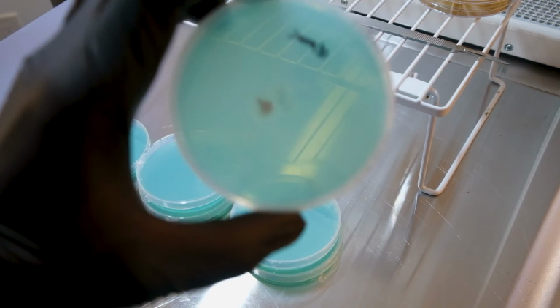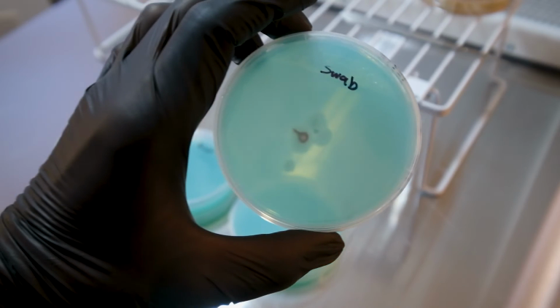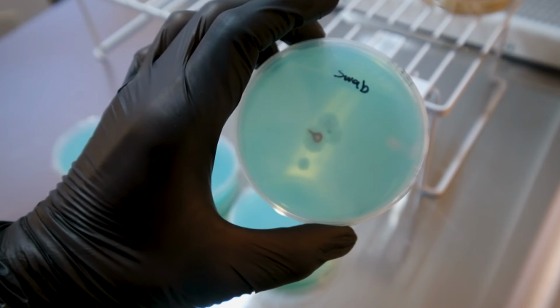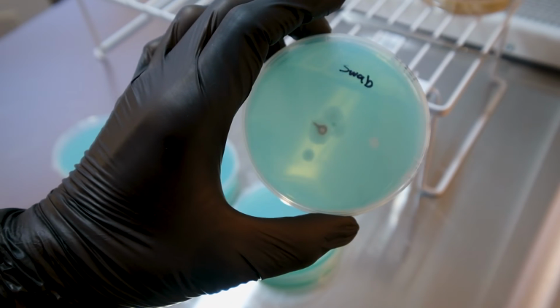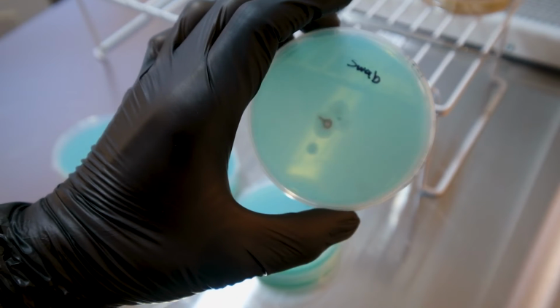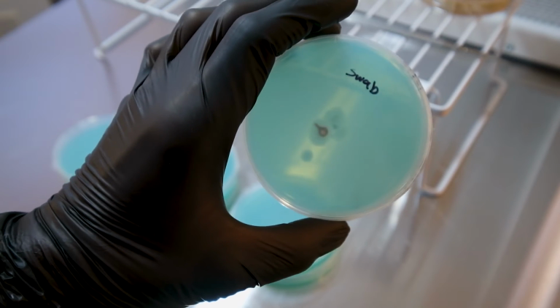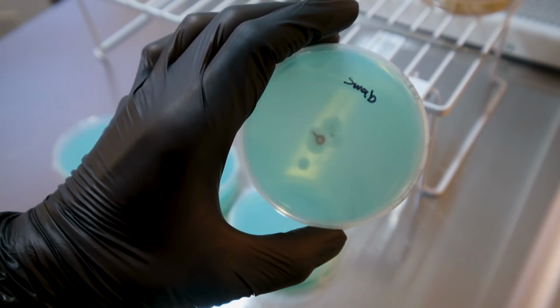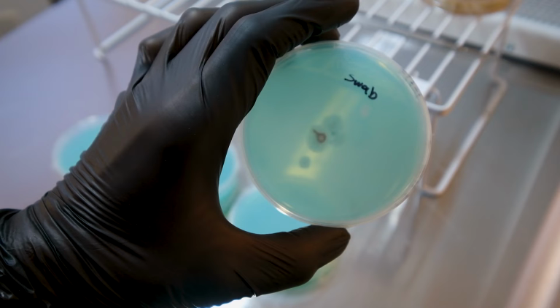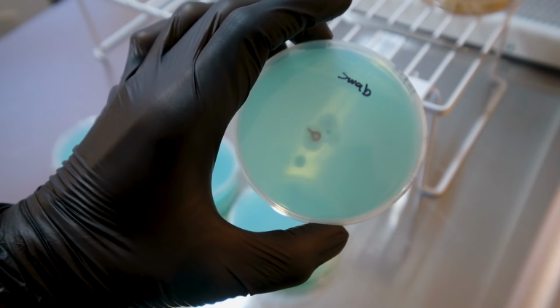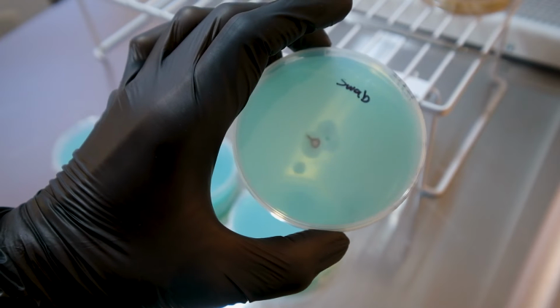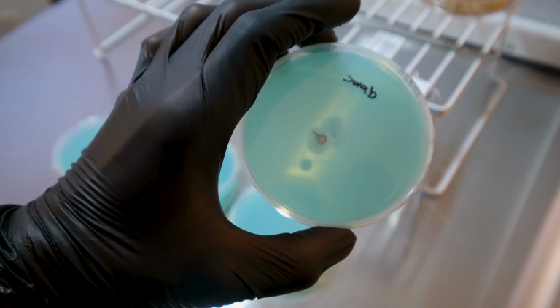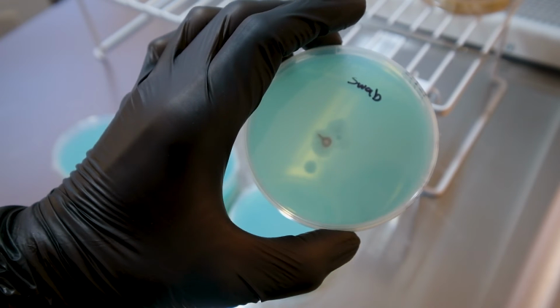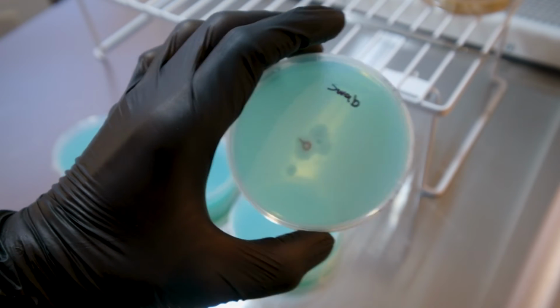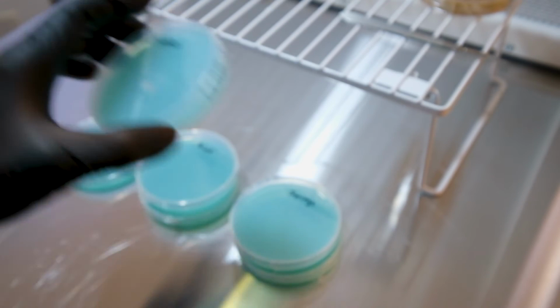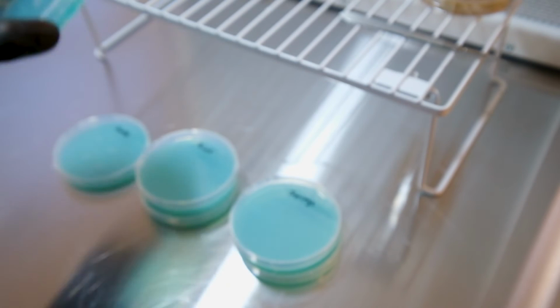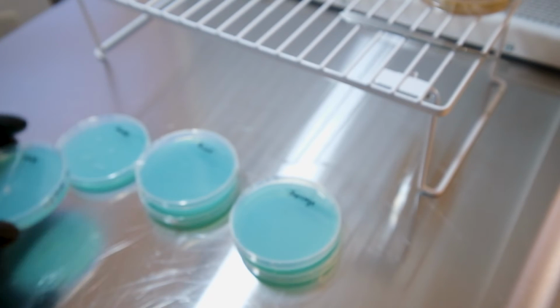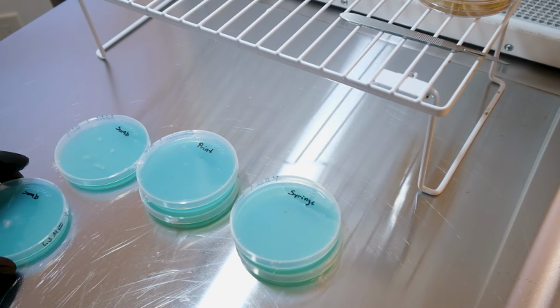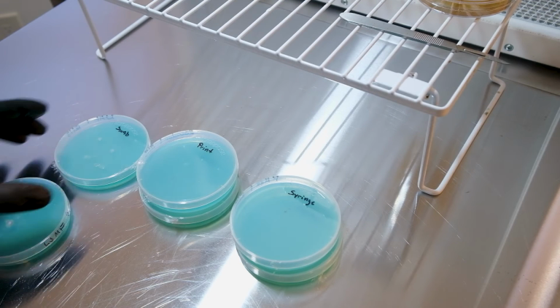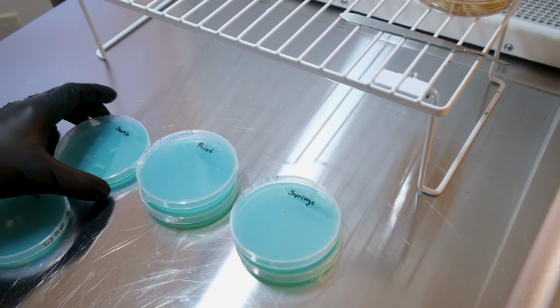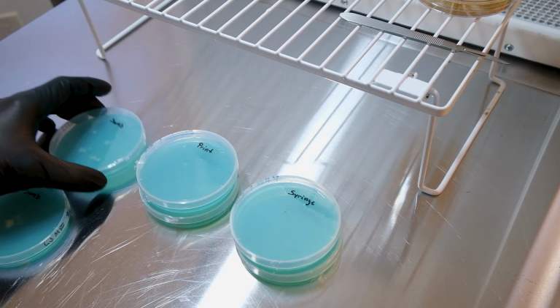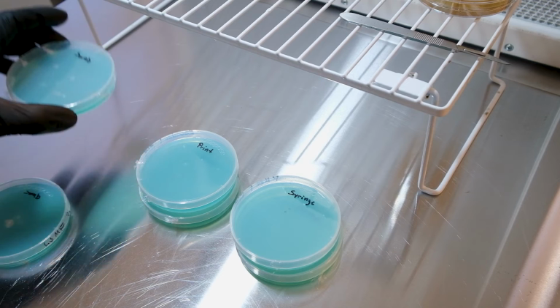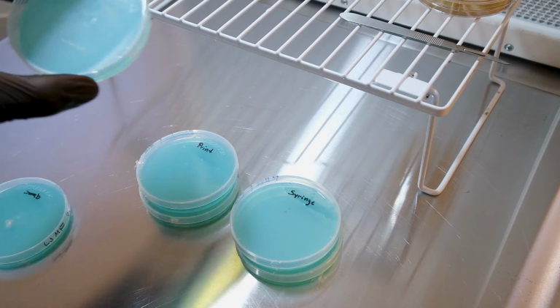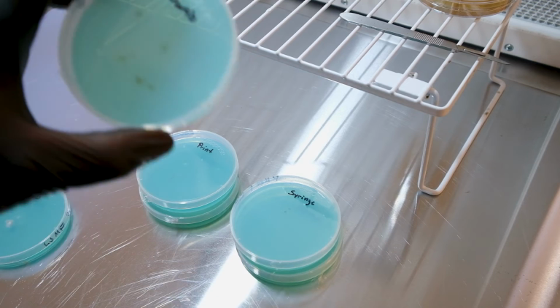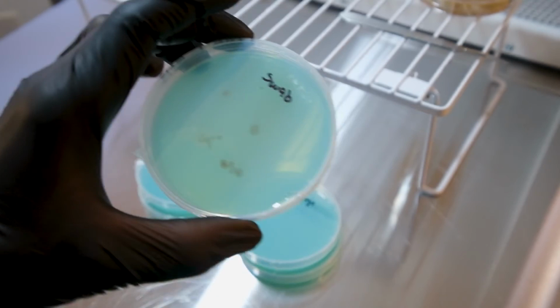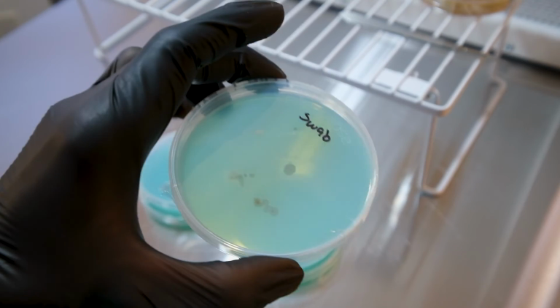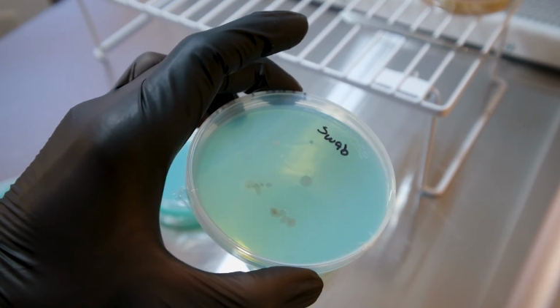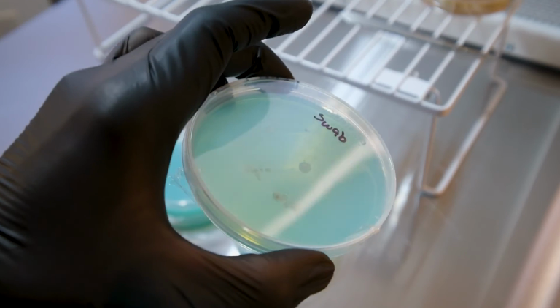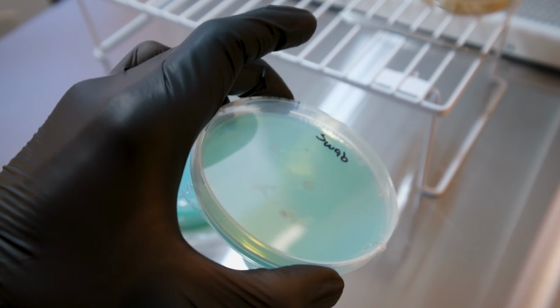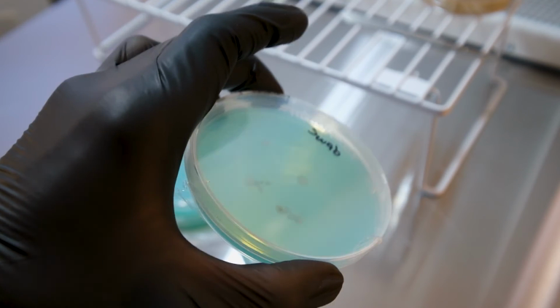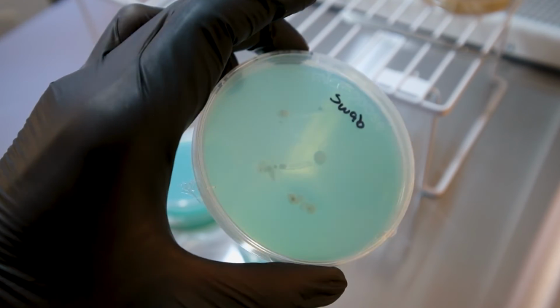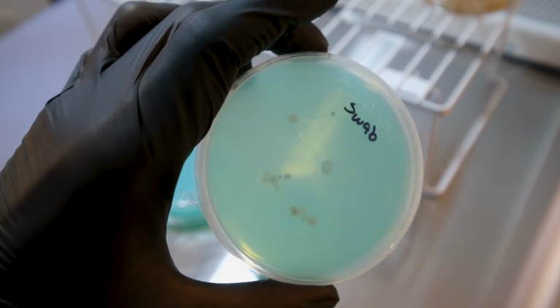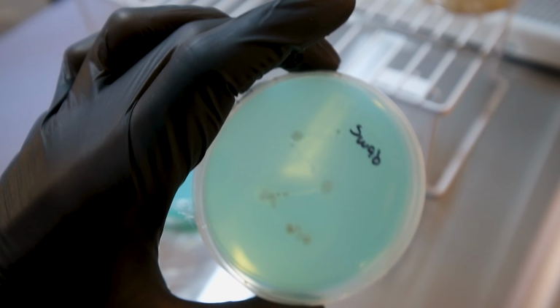On to the swab — this one's germinating nicely, lots of great growth there, it's really fast. And then the whole reason we put the stuff to agar first is because this next one — that is not mycelium, that is all bacteria.